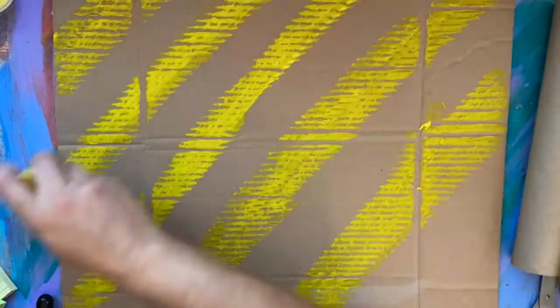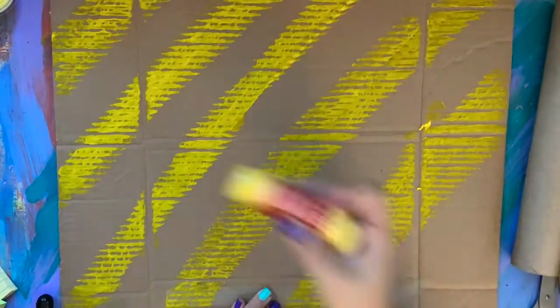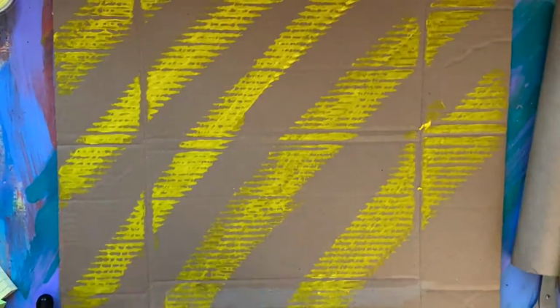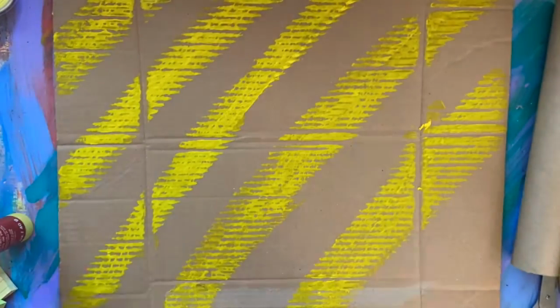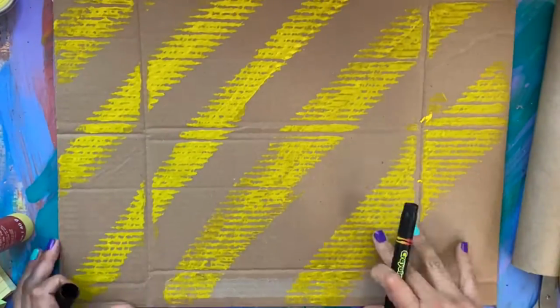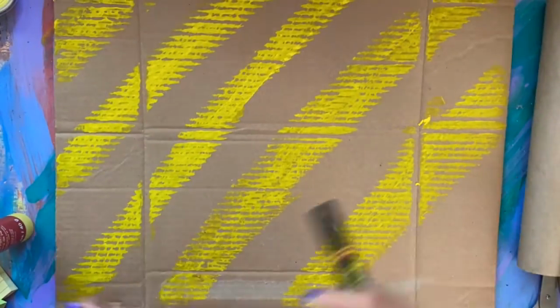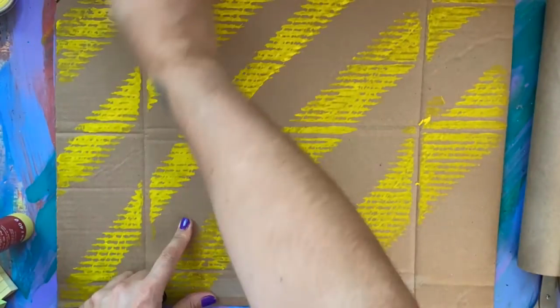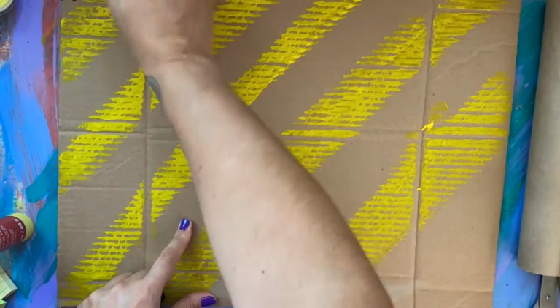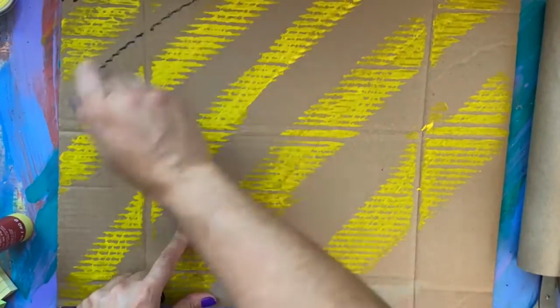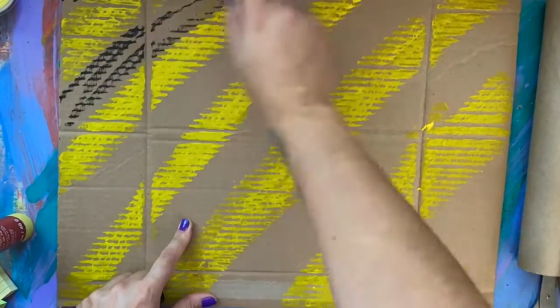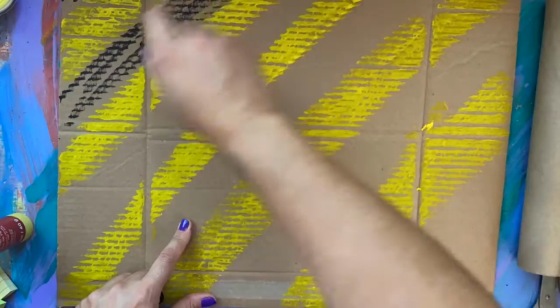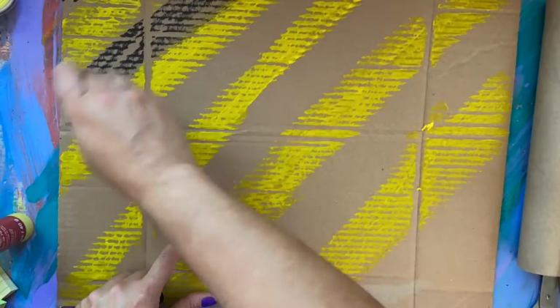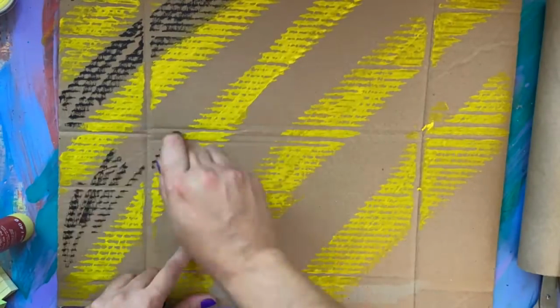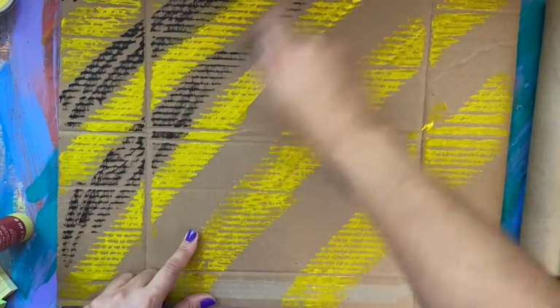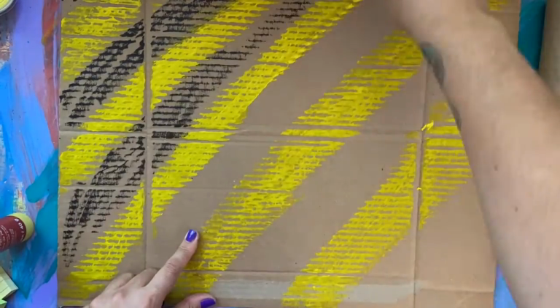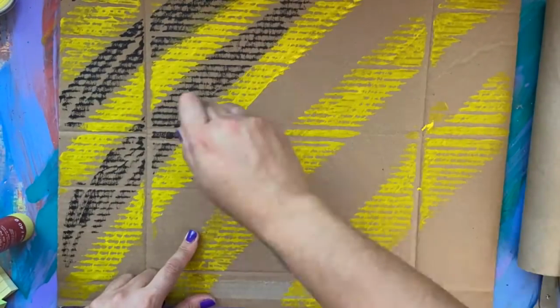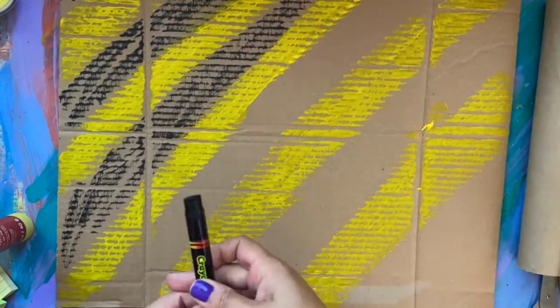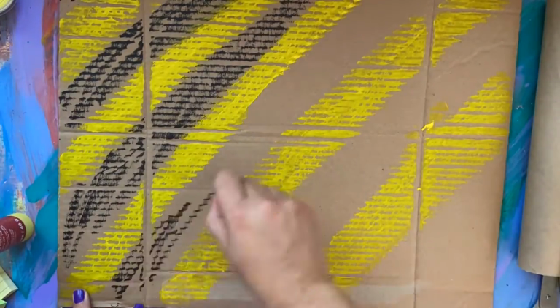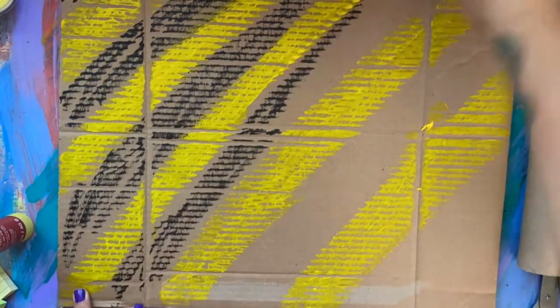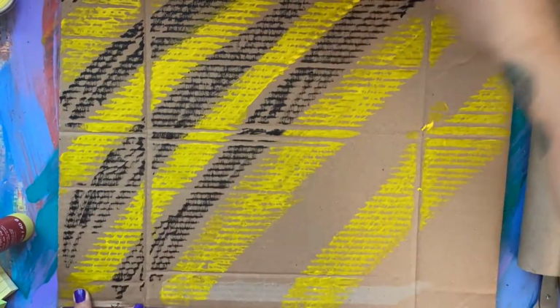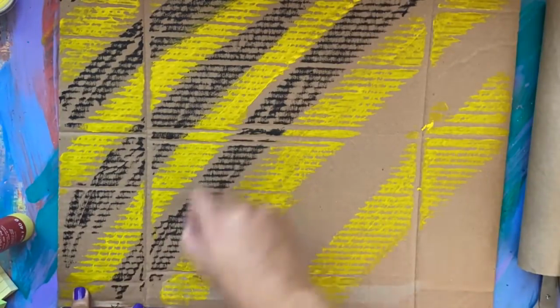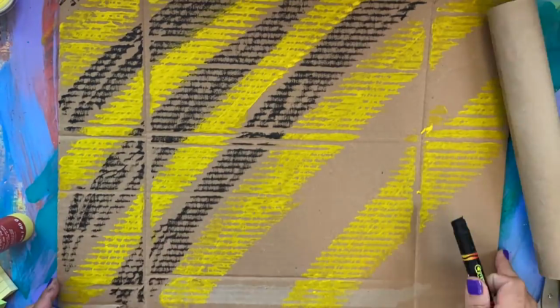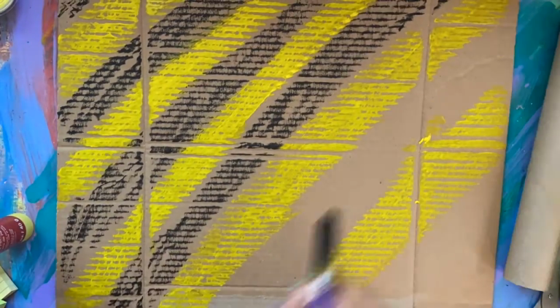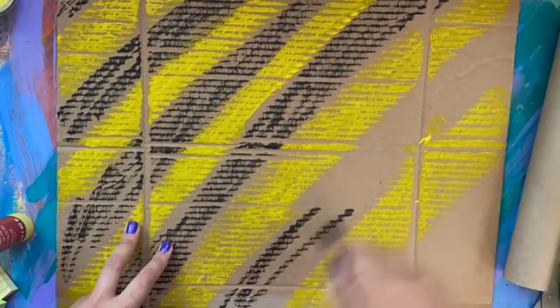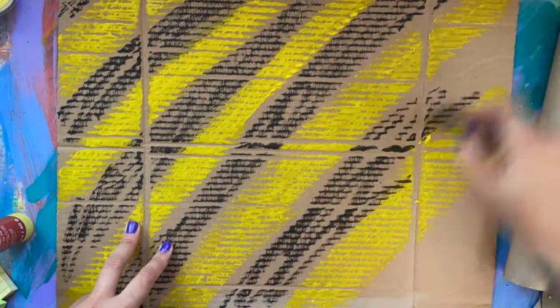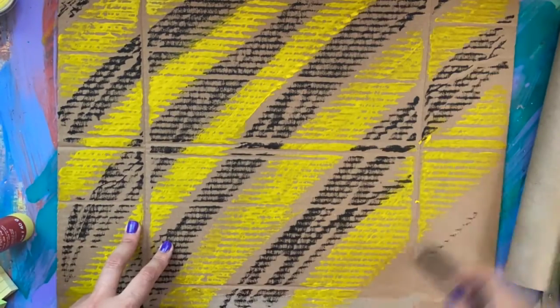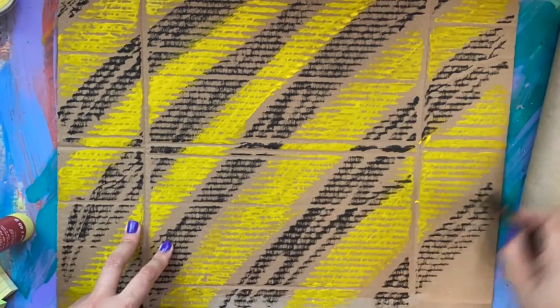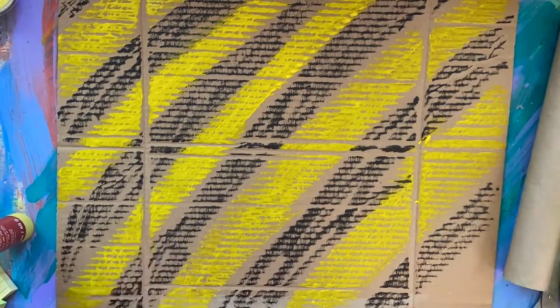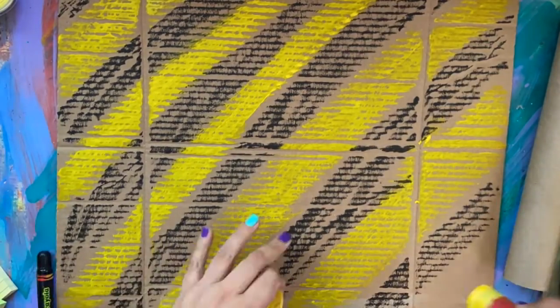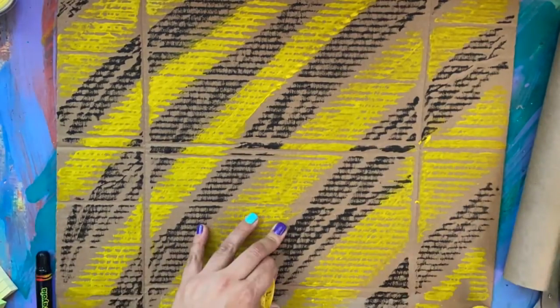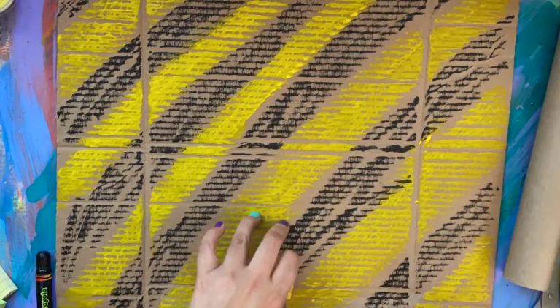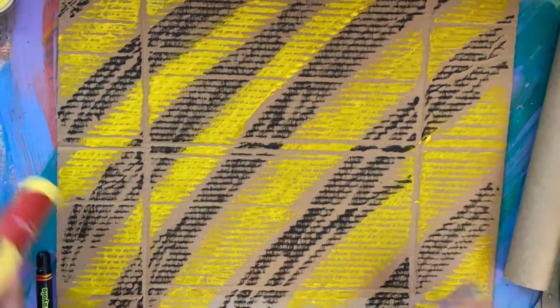For the background, I used black and yellow temper sticks on a piece of cardboard. After I finished designing the background,